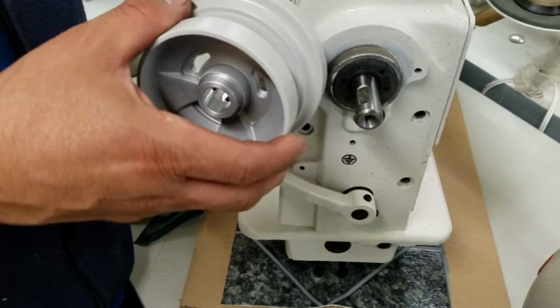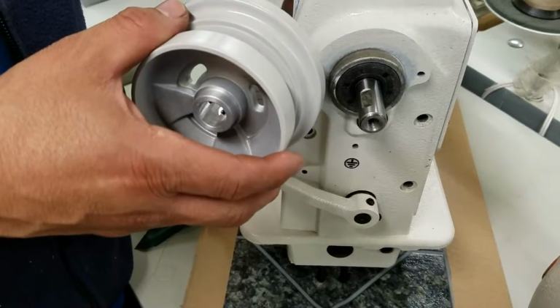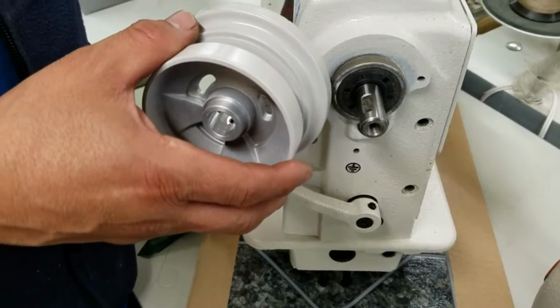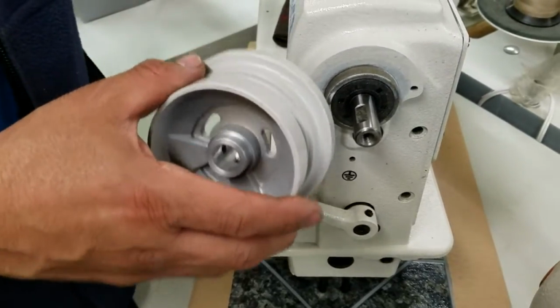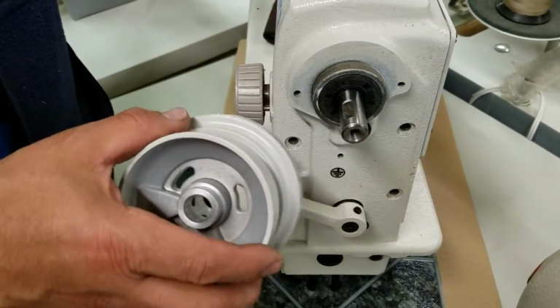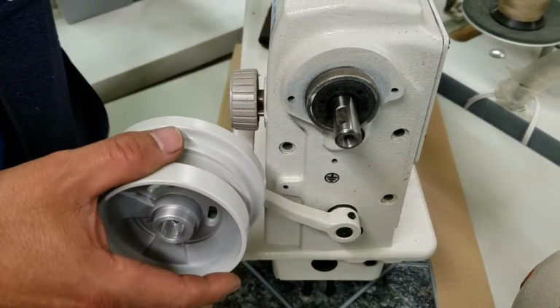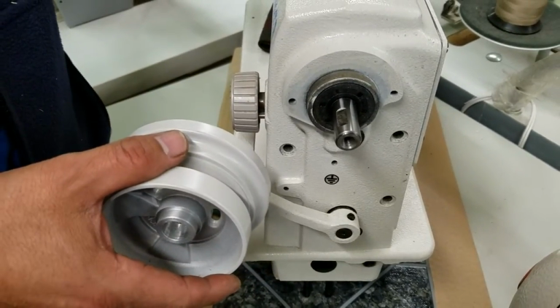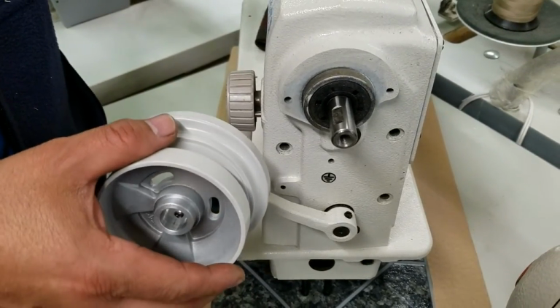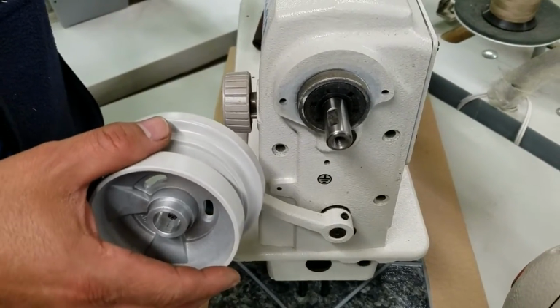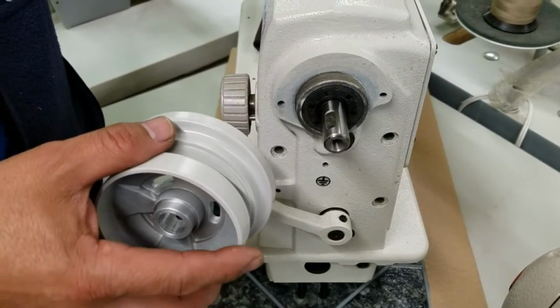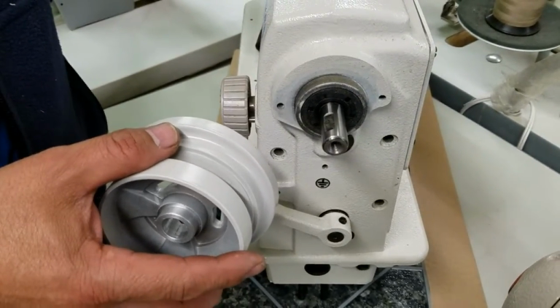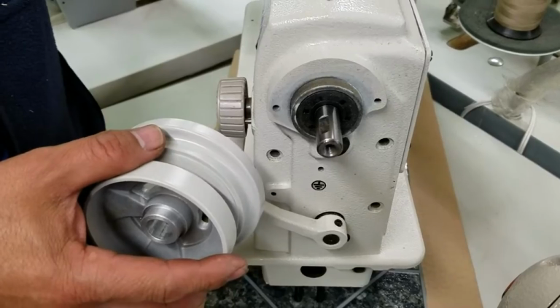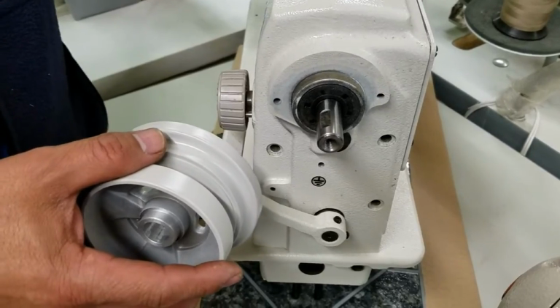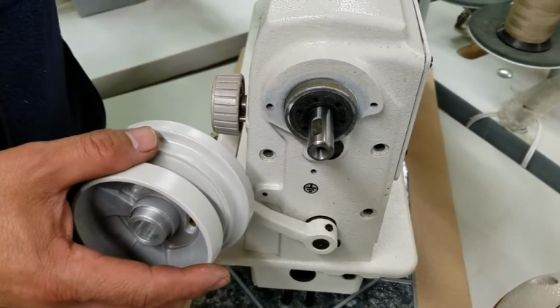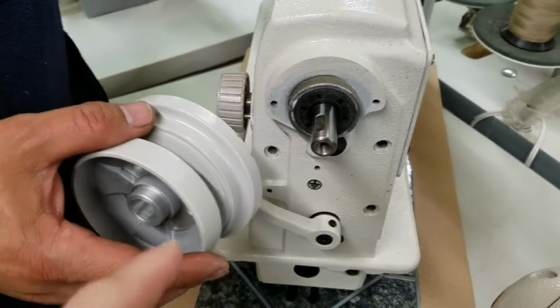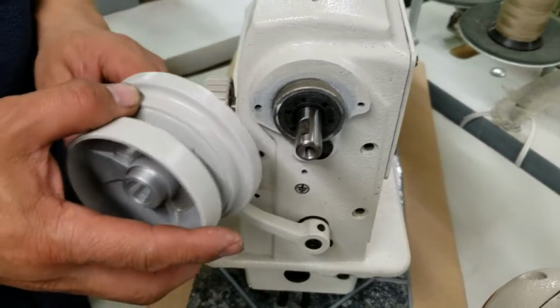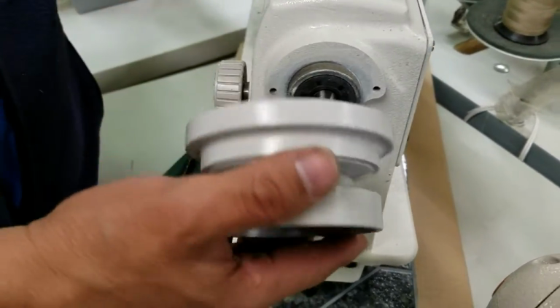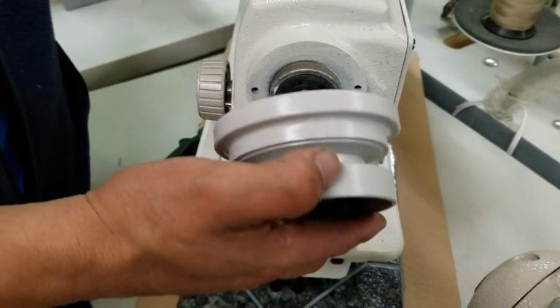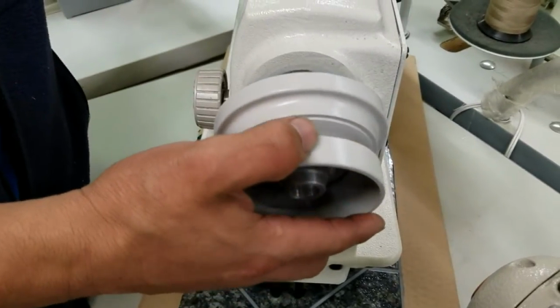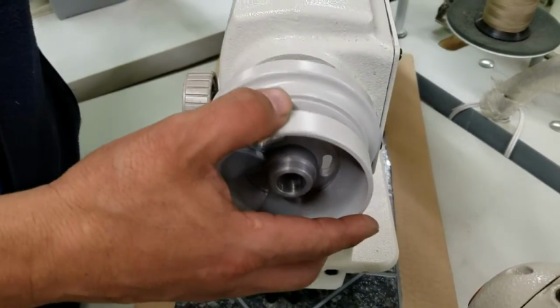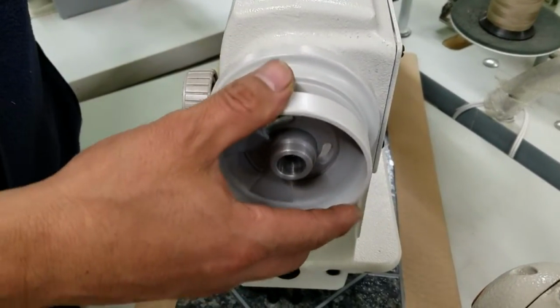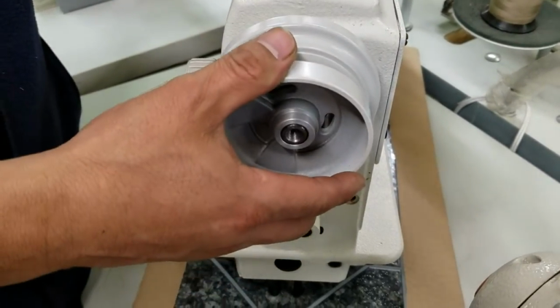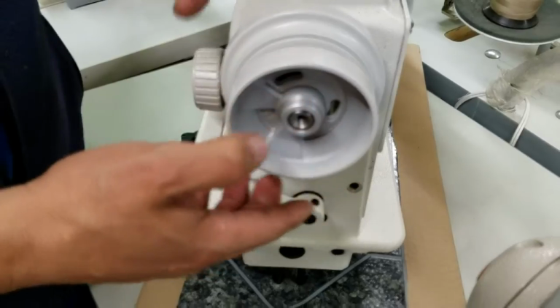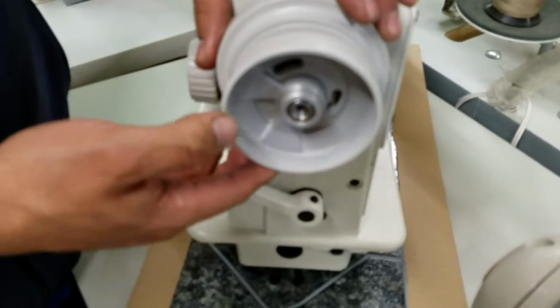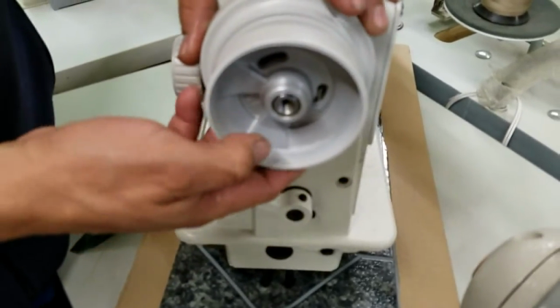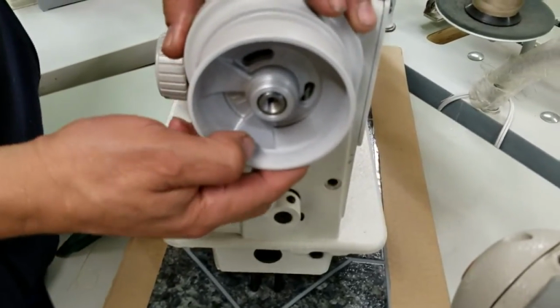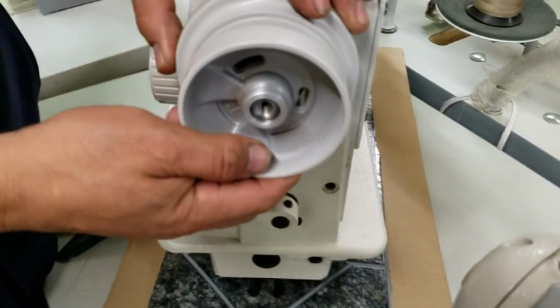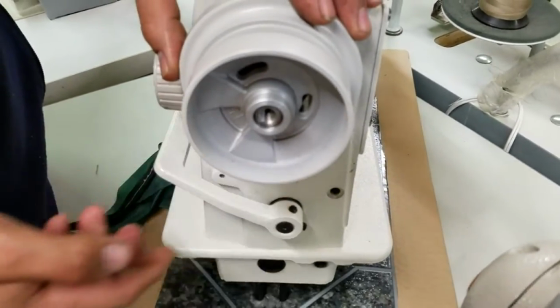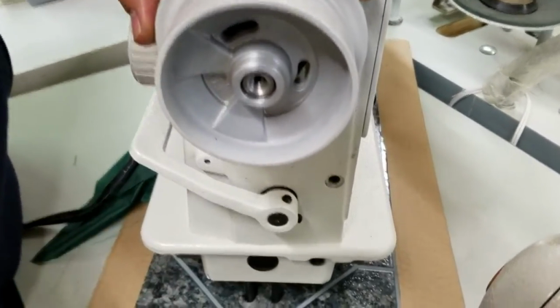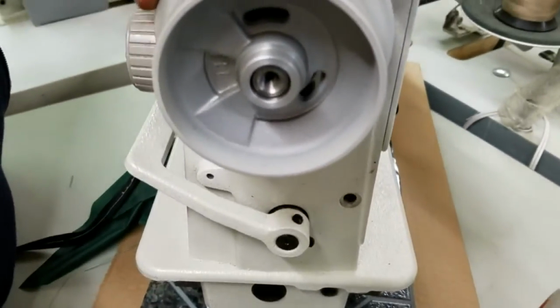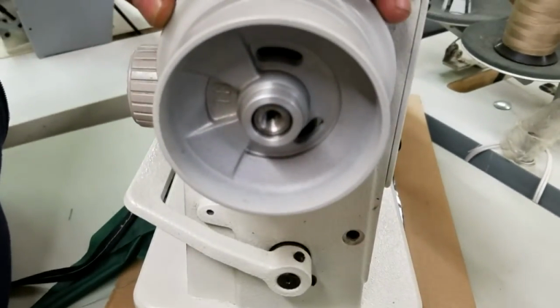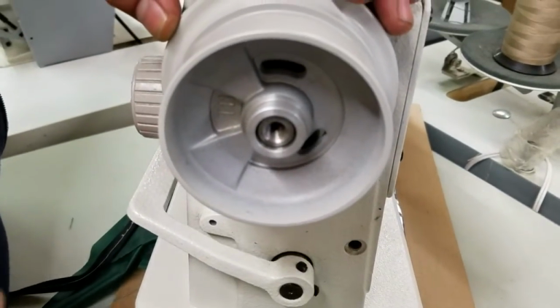From SewingGold.com, this addresses a problem a customer had with the setup. This is the incorrect way of setting up or putting on your hand wheel. See the inside of the hand wheel?